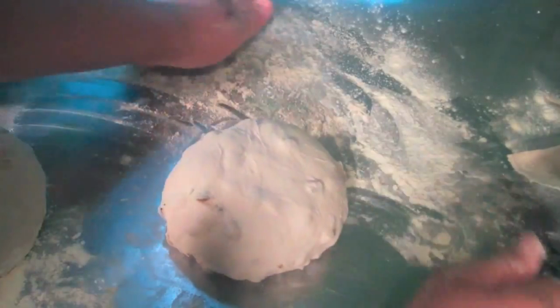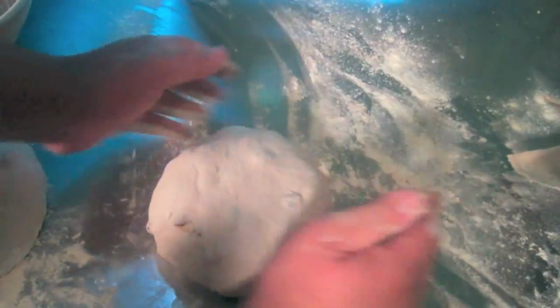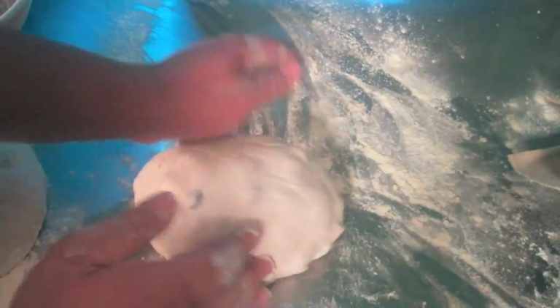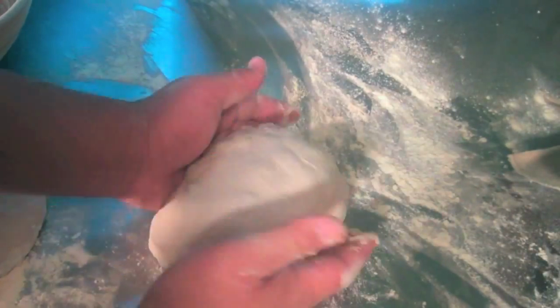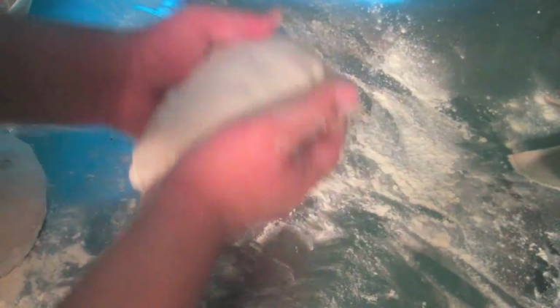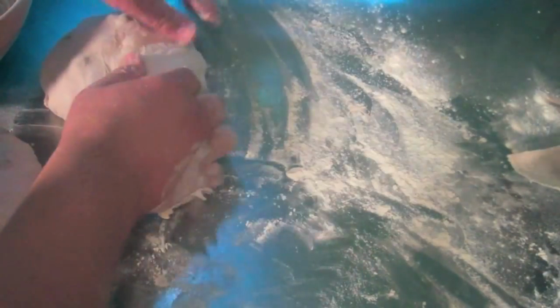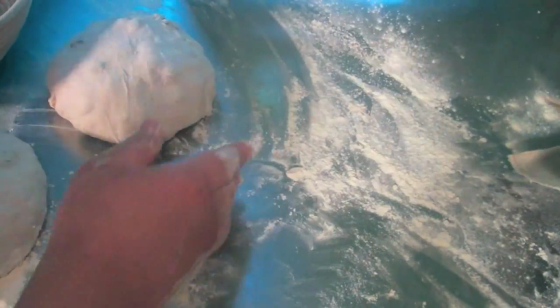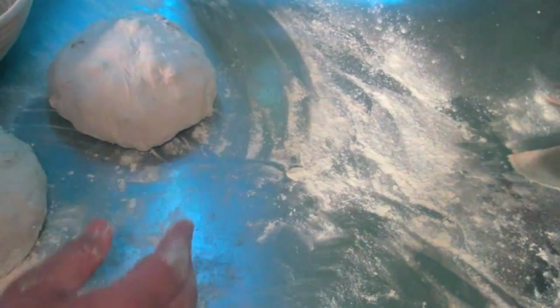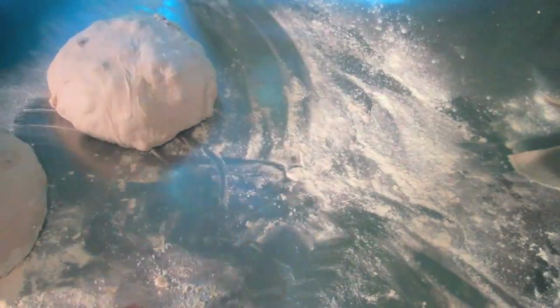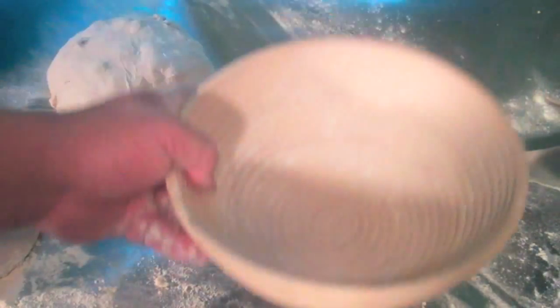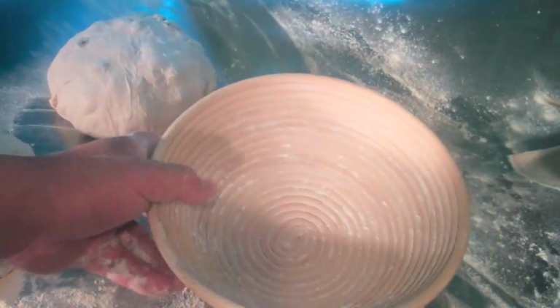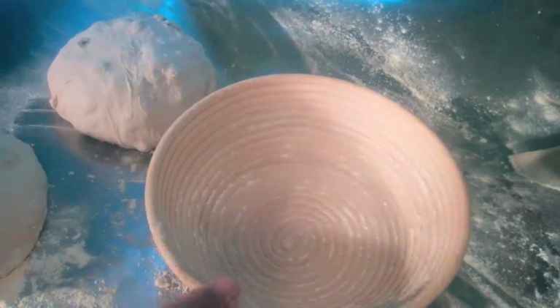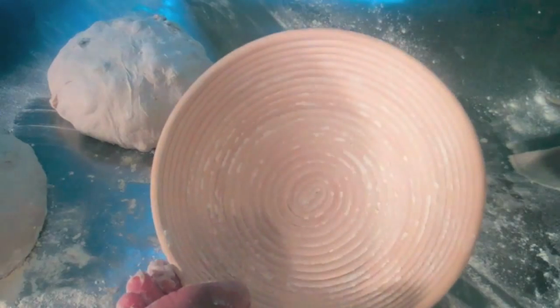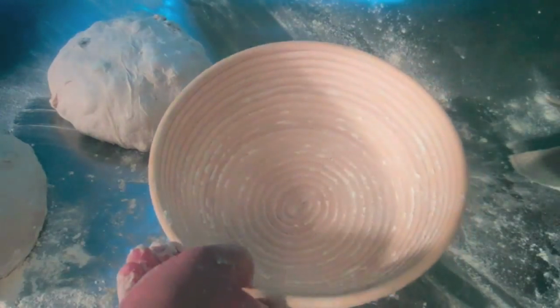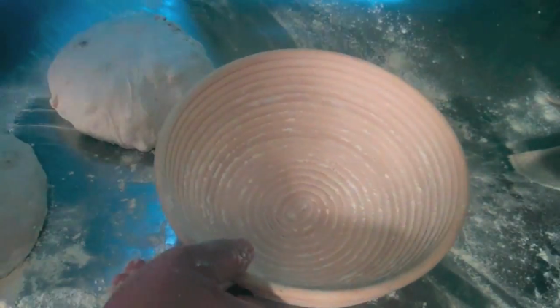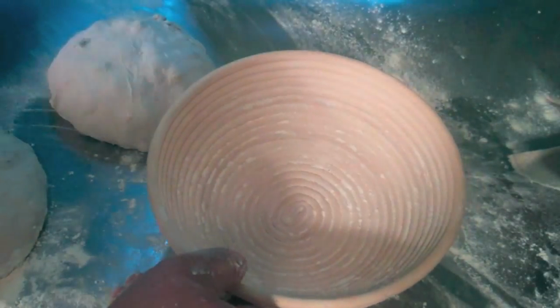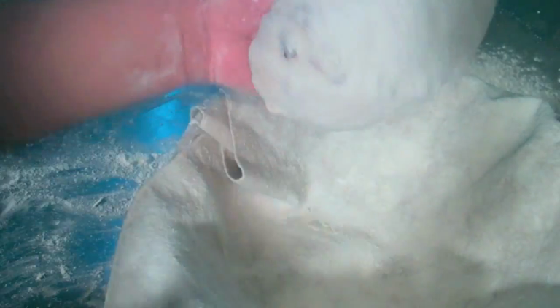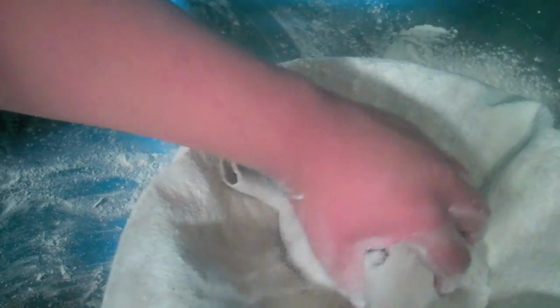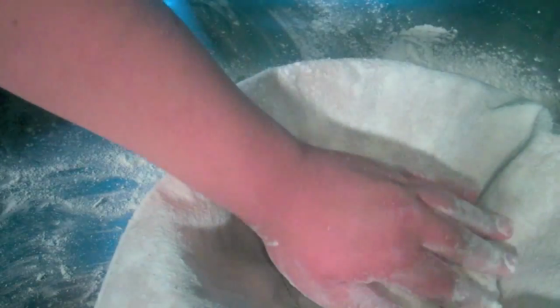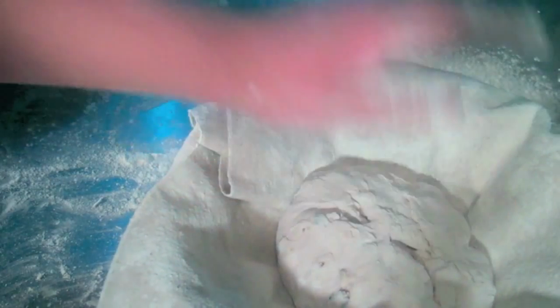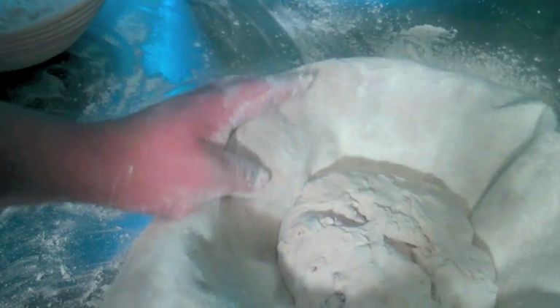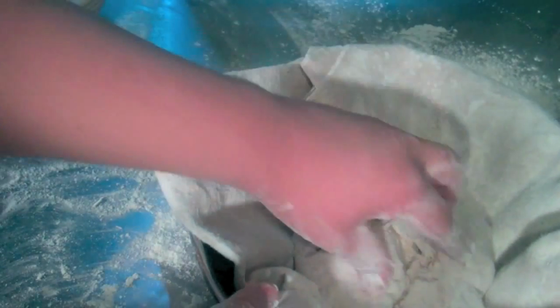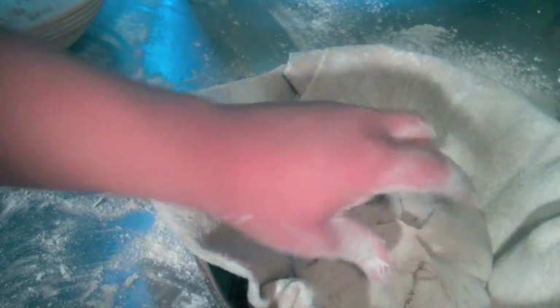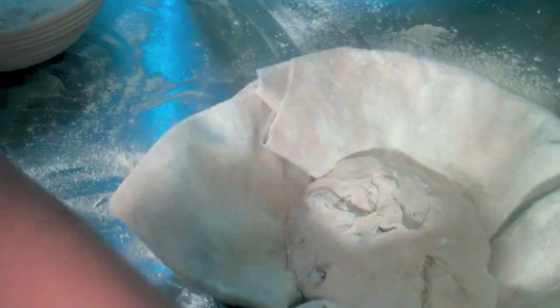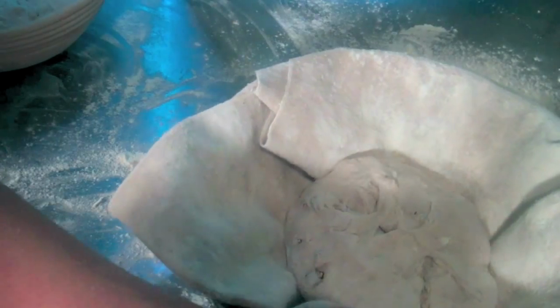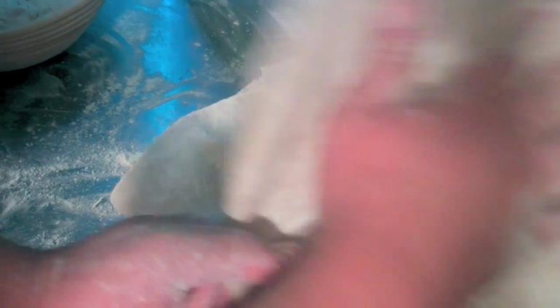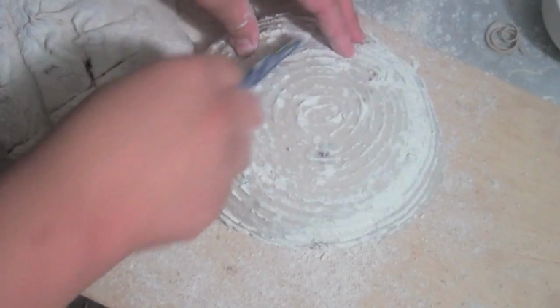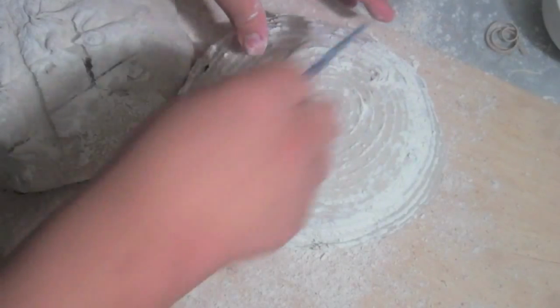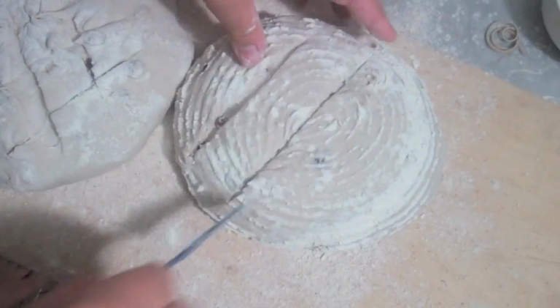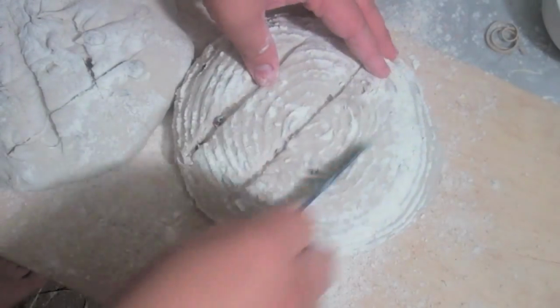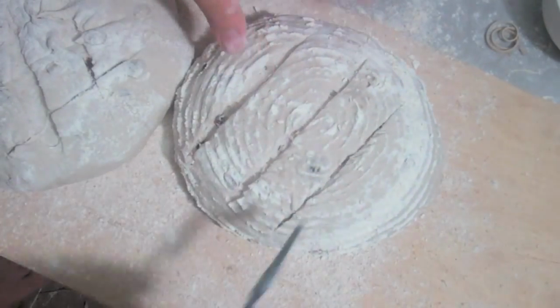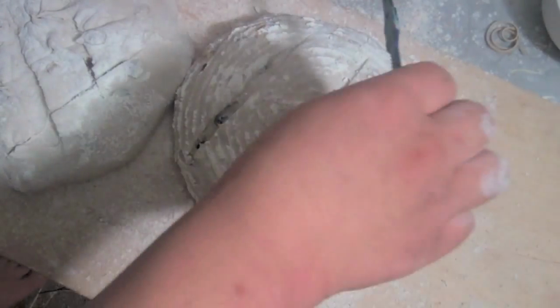This recipe makes about one big loaf or two smaller loaves, and that's what I did here. Let this rise for an hour or so, then score — you can score any way you like.